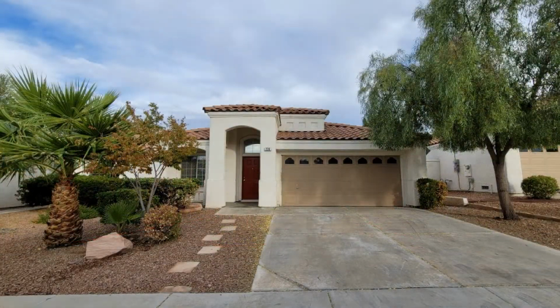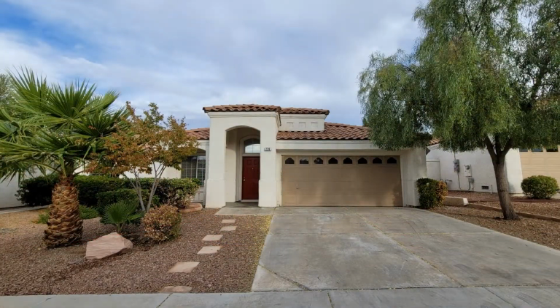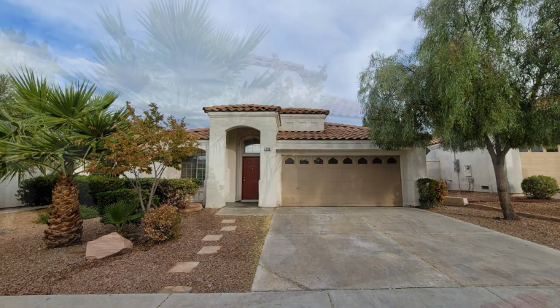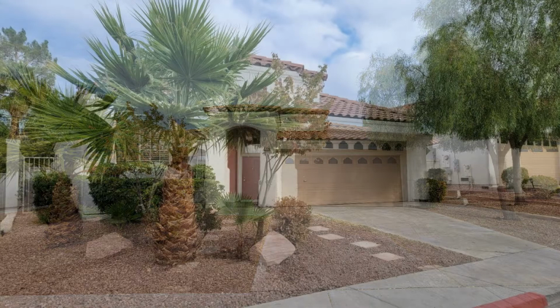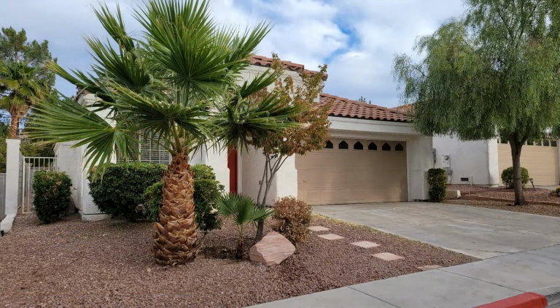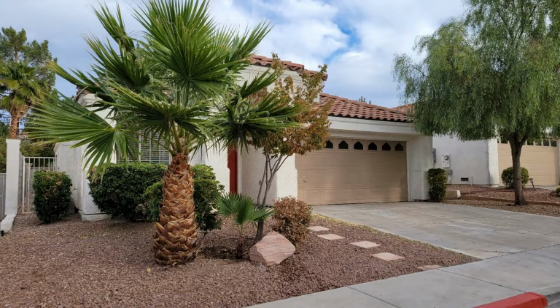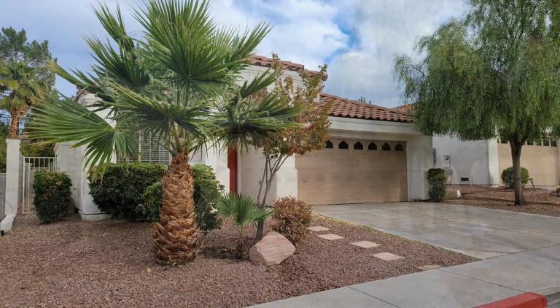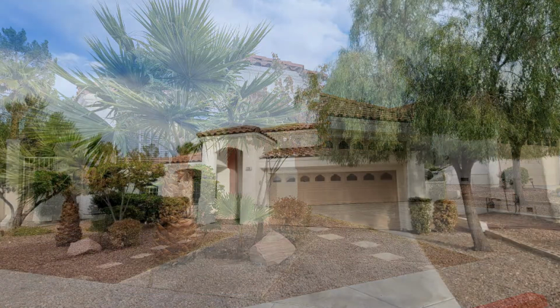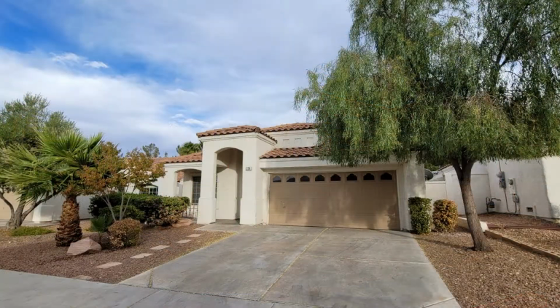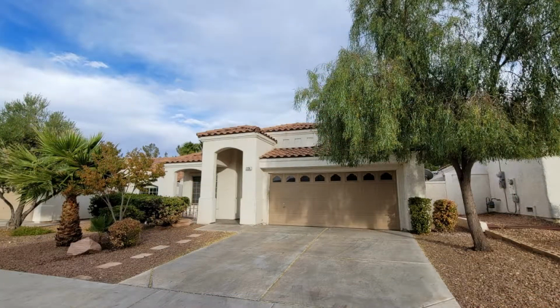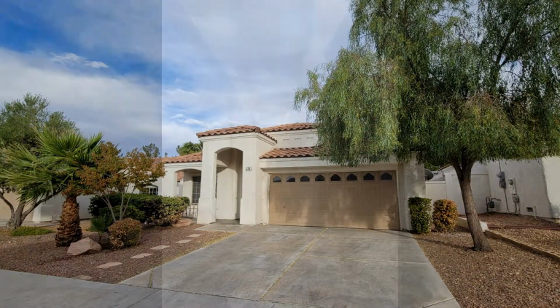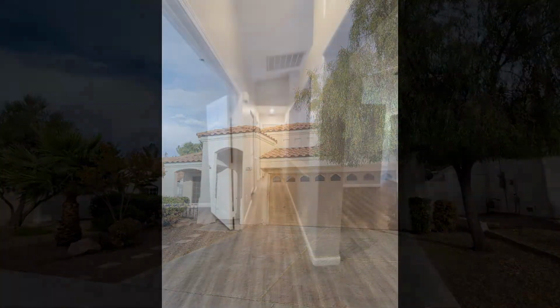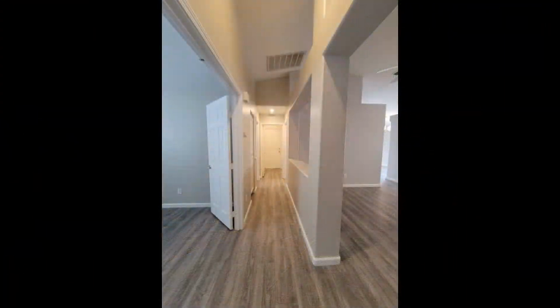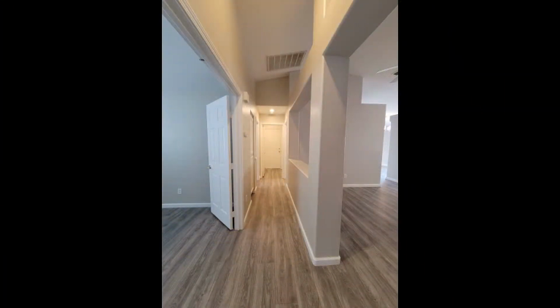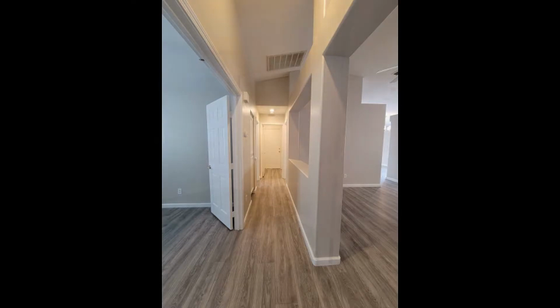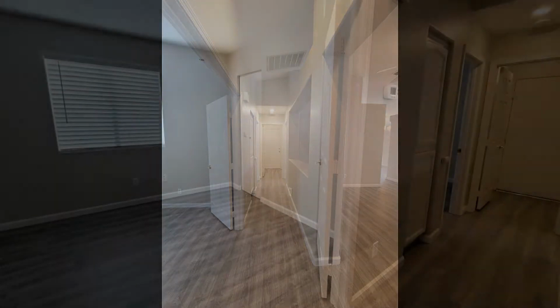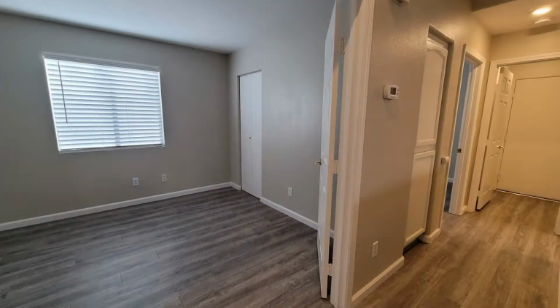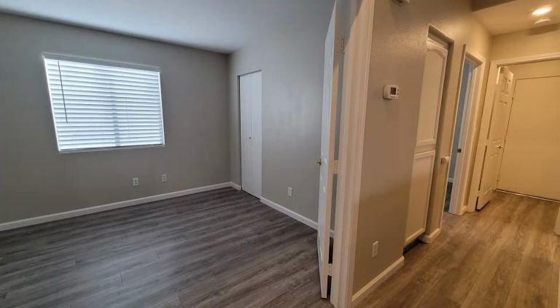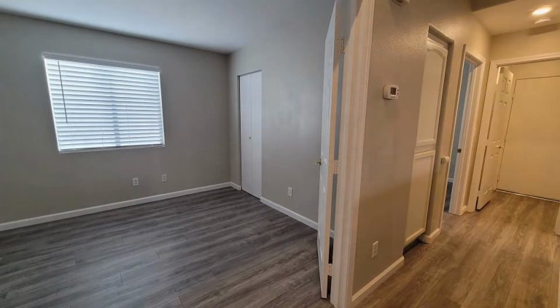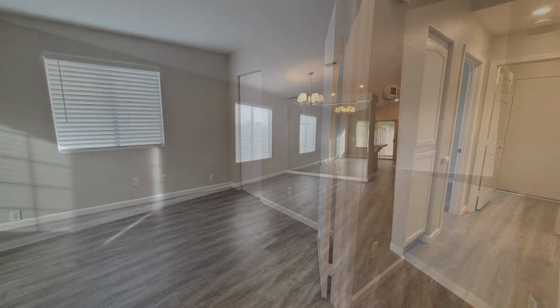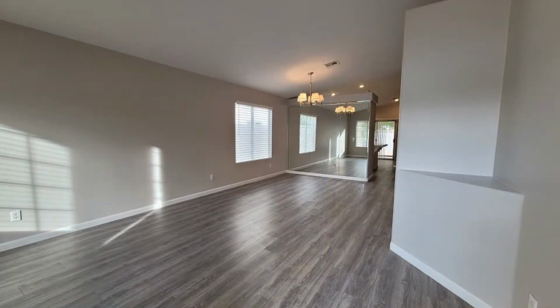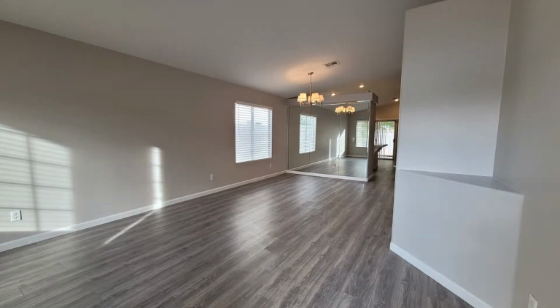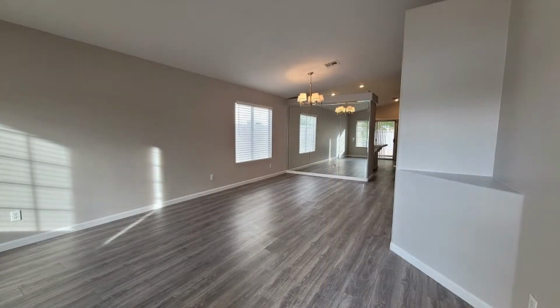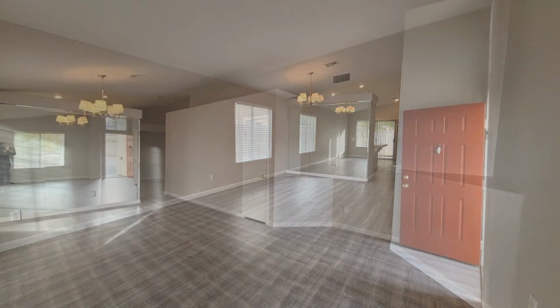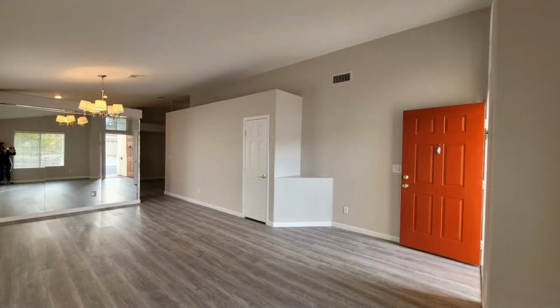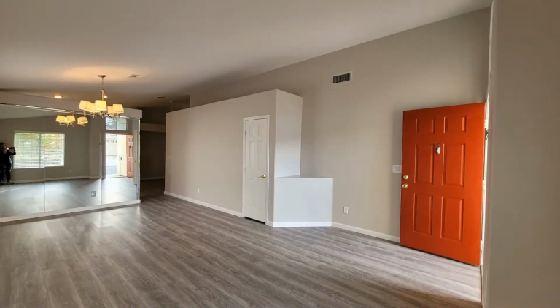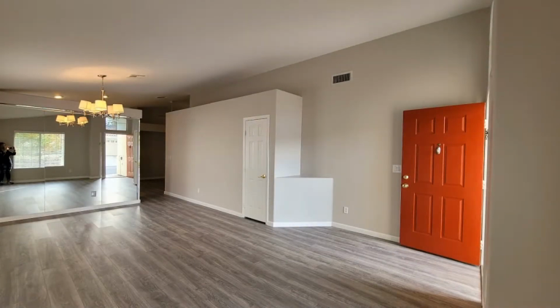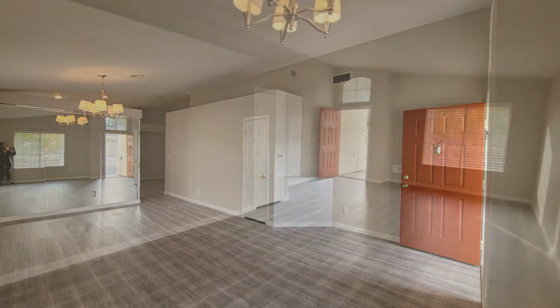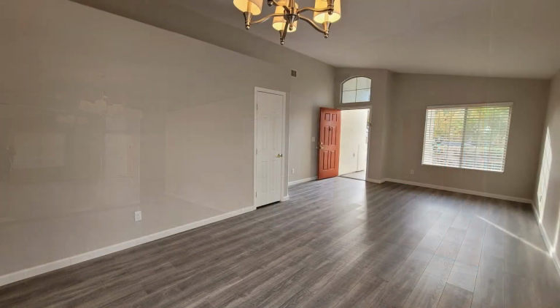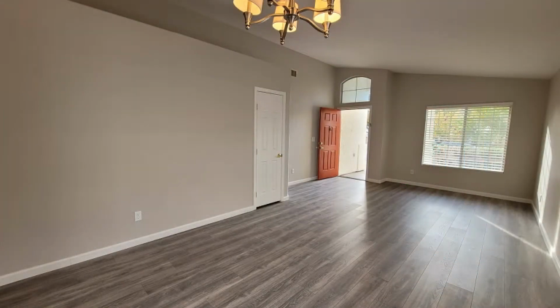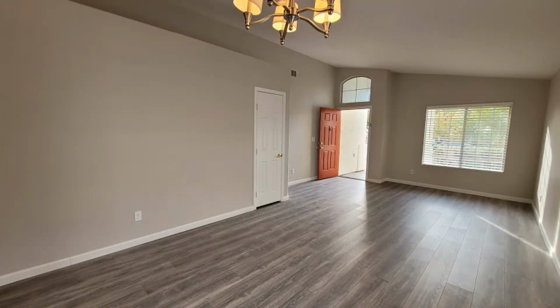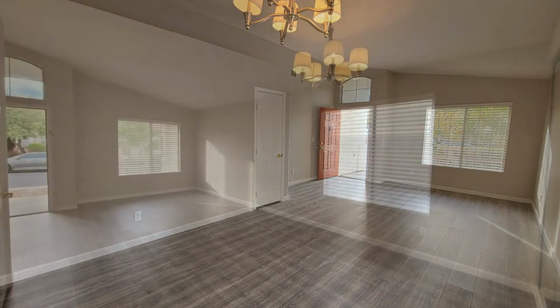This home in a gated community in Henderson, Nevada features an open plan concept with lovely floors and nice paint throughout. It boasts adorable light fixtures, good sized windows, and ceiling fans in many areas.